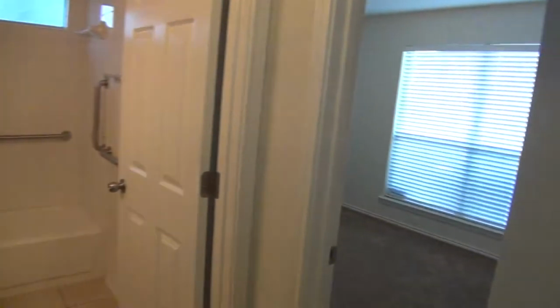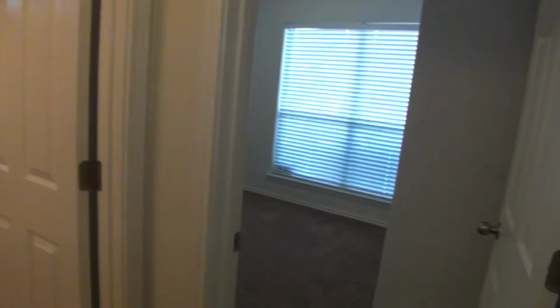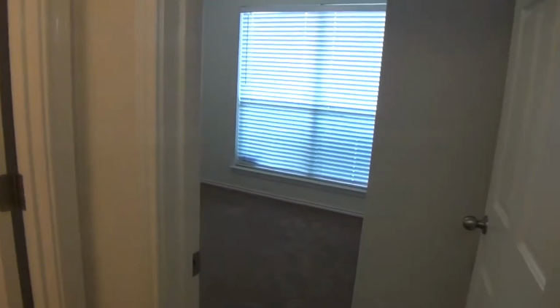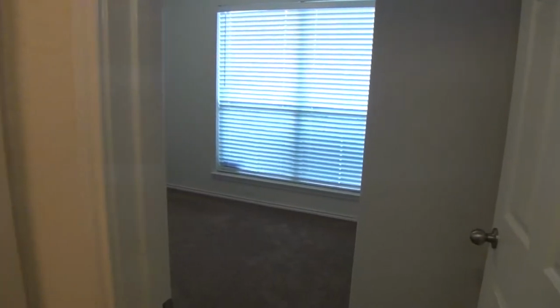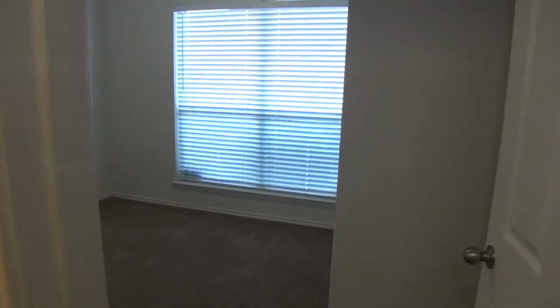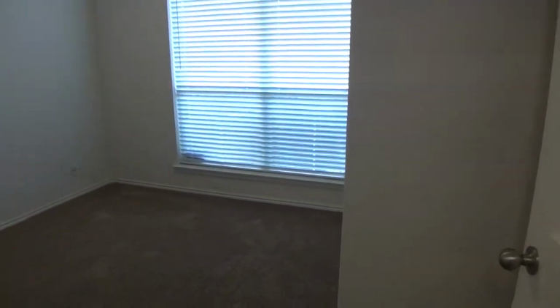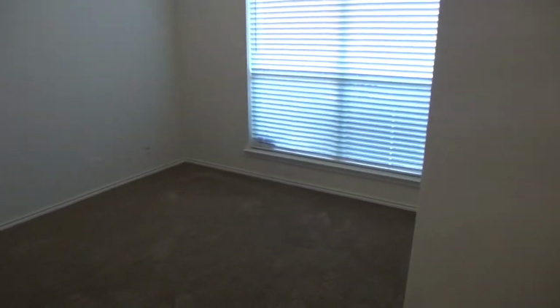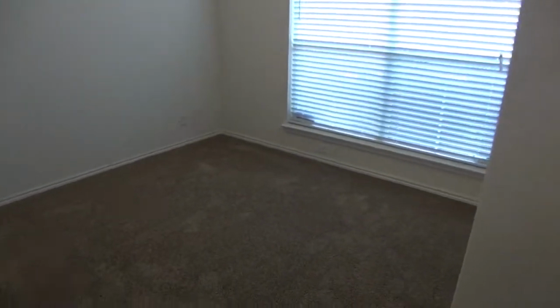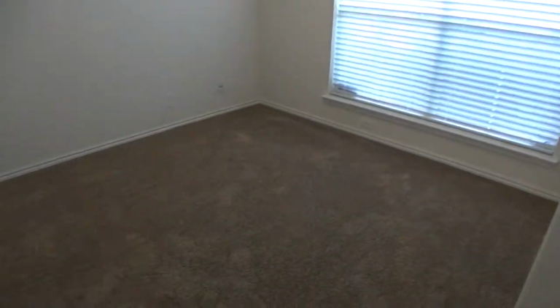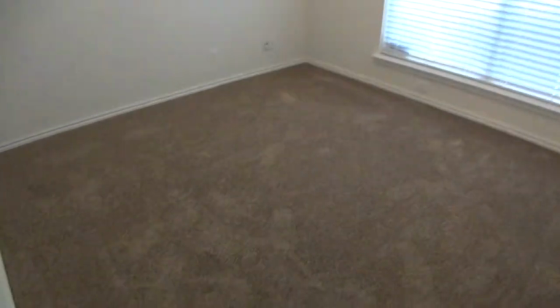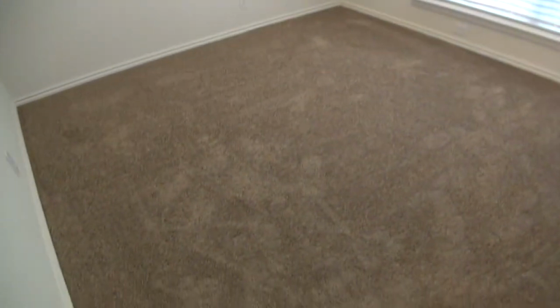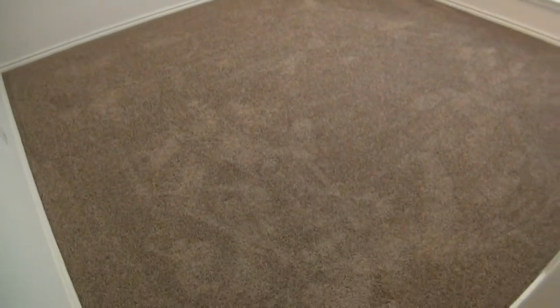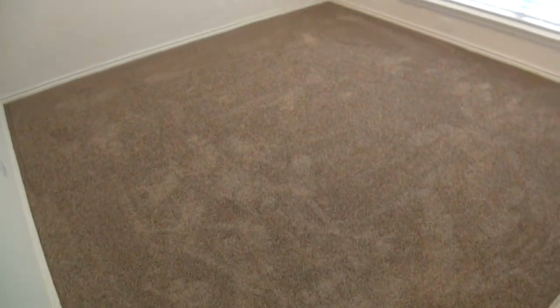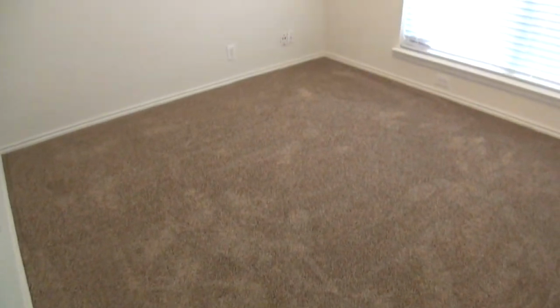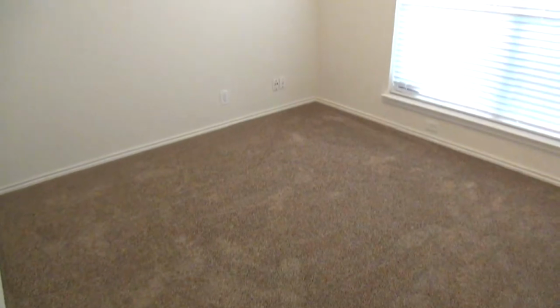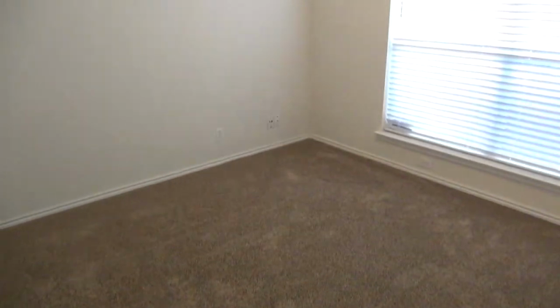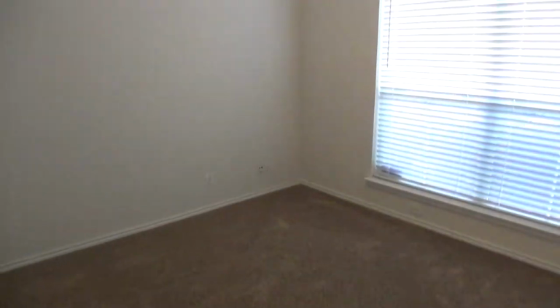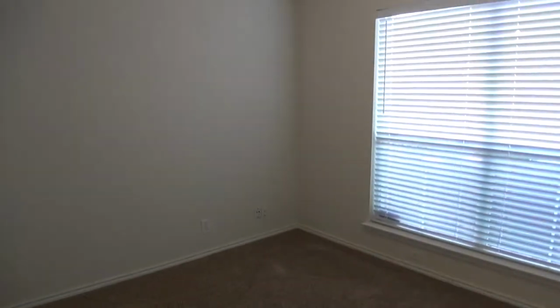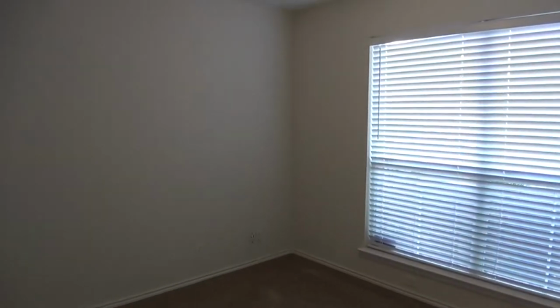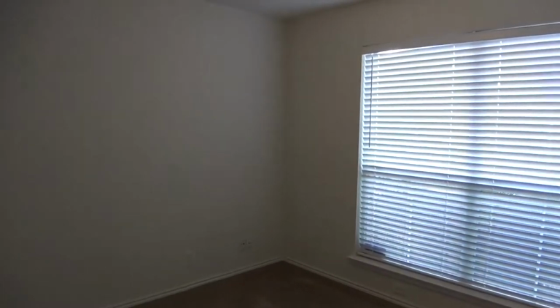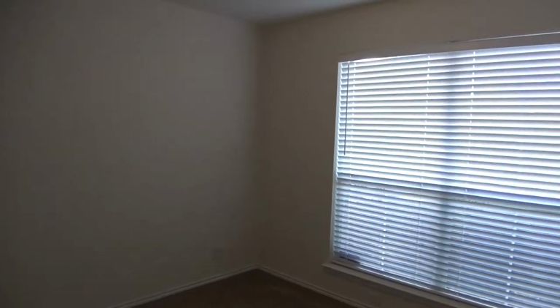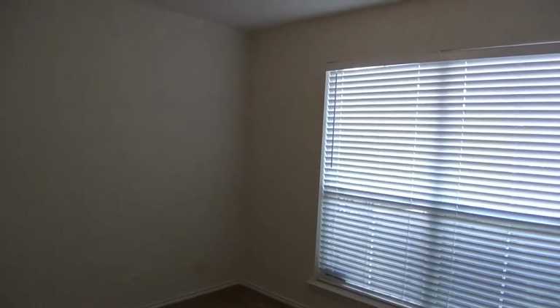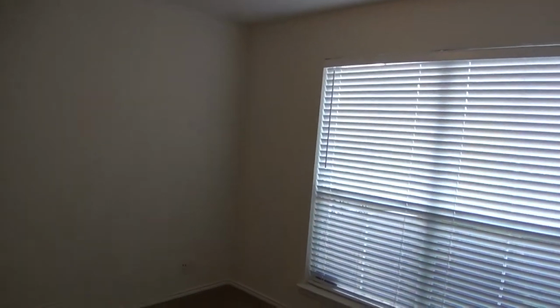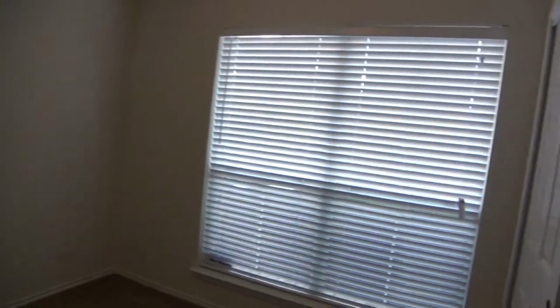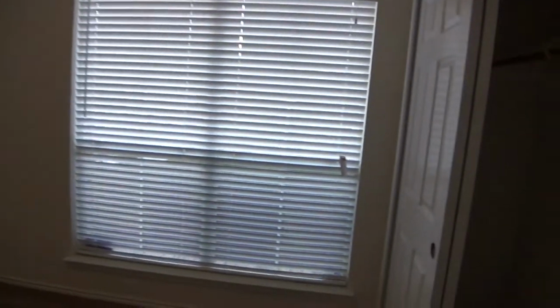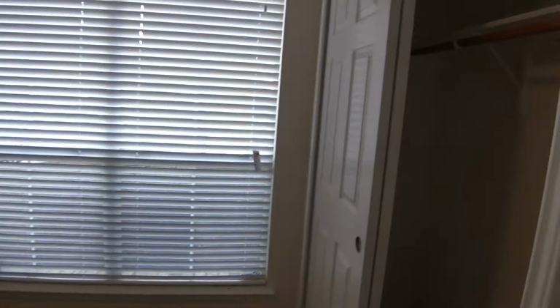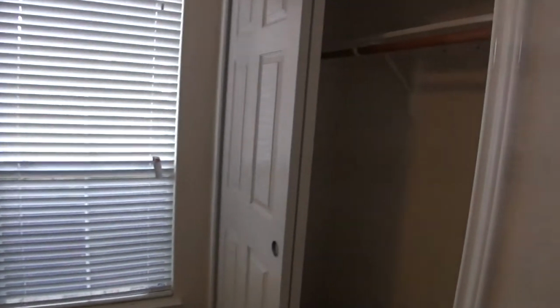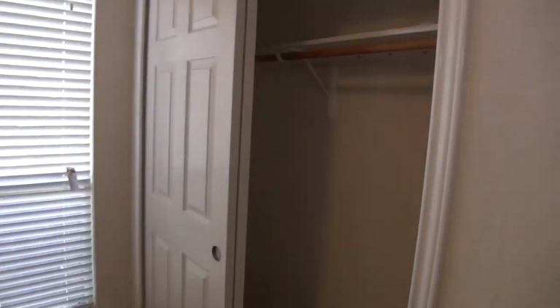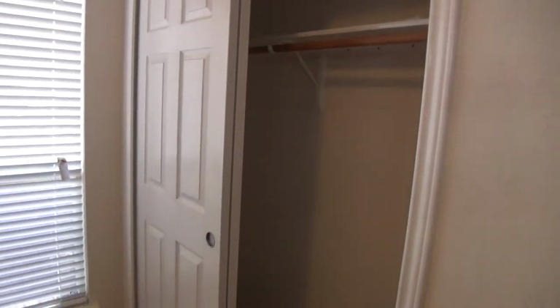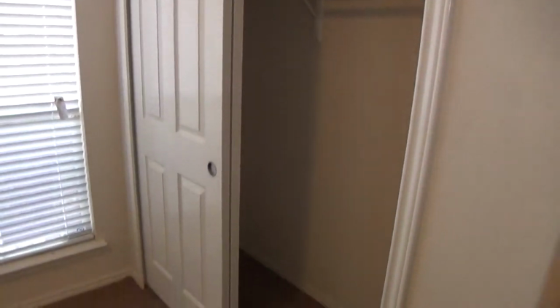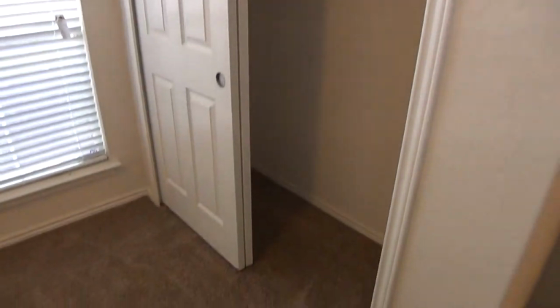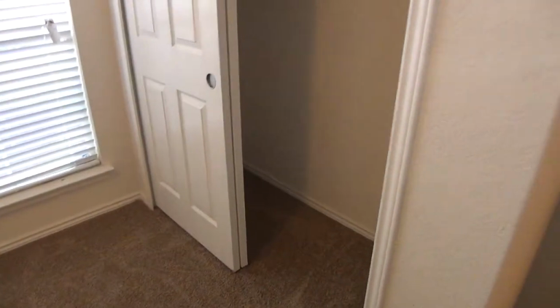I always call the master's bedroom number one, so this is bedroom number two. Brand new carpet was just installed just a day ago as of this video. We've got blinds in all of the rooms. Here is your closet space.